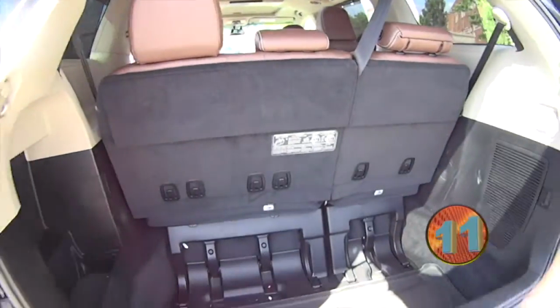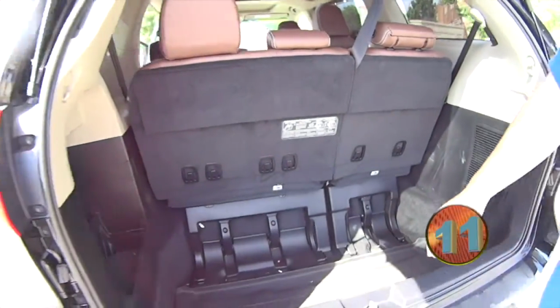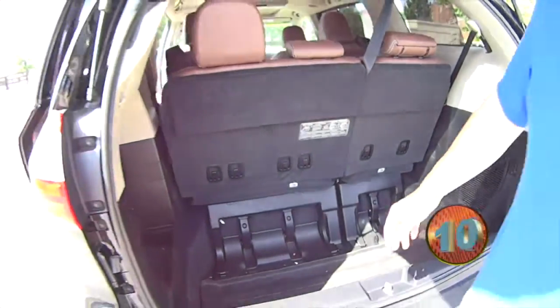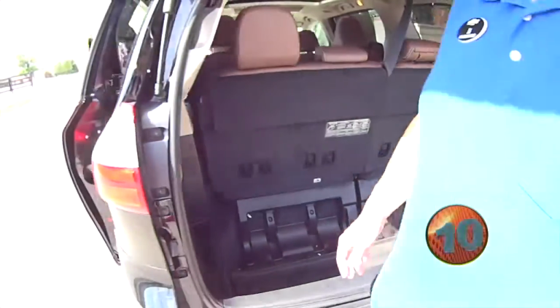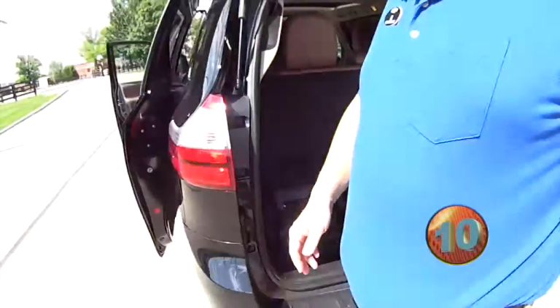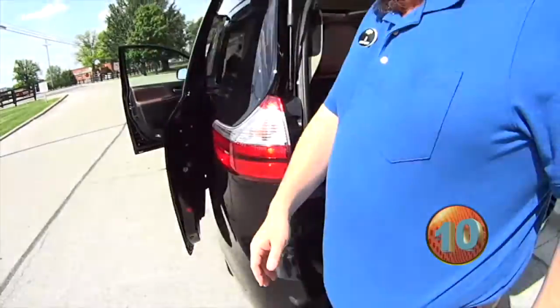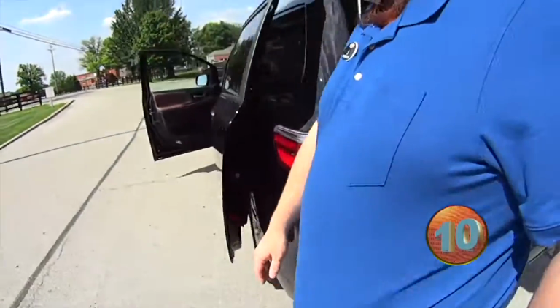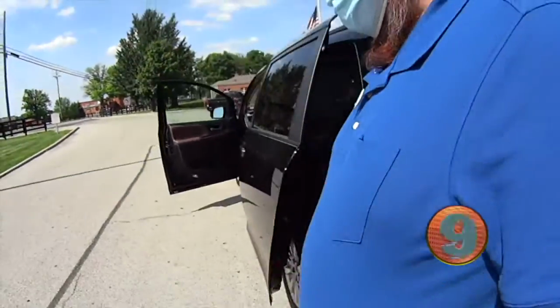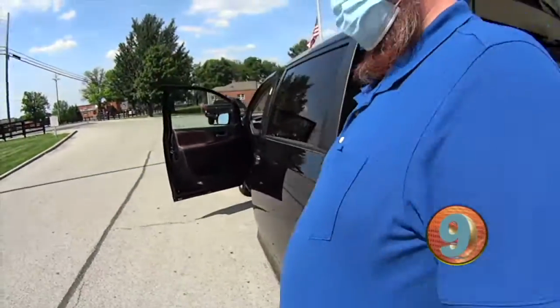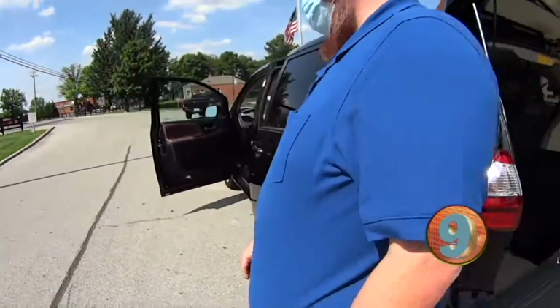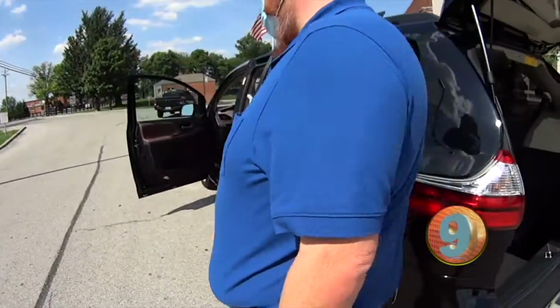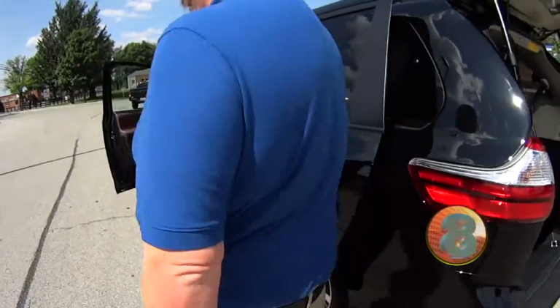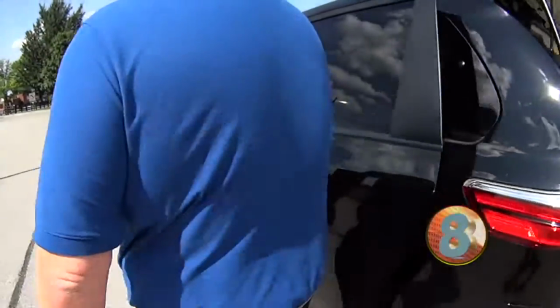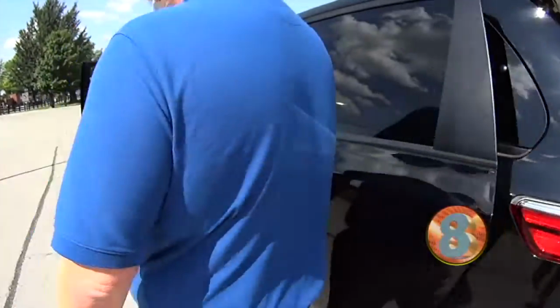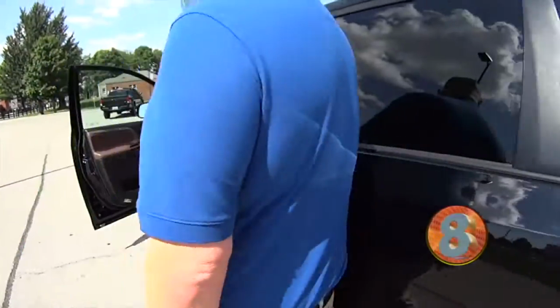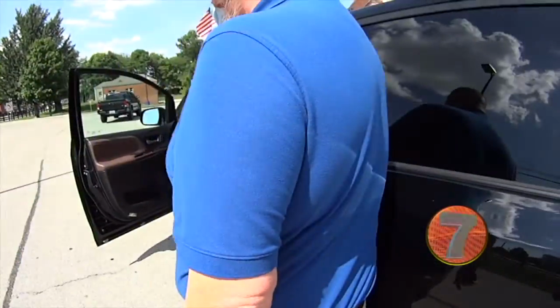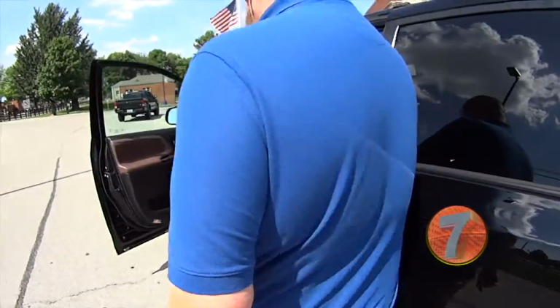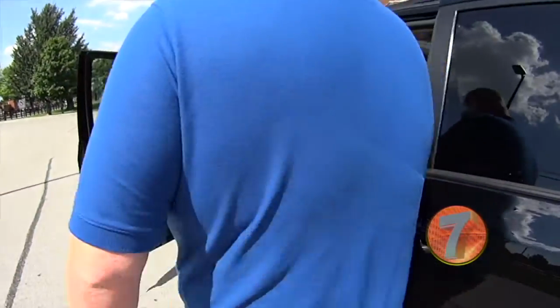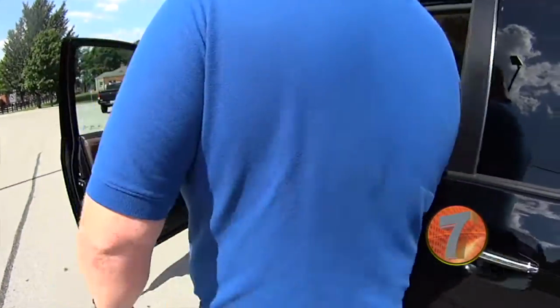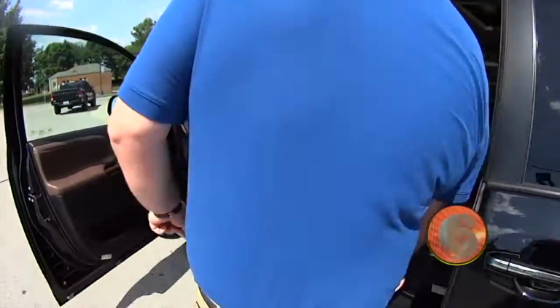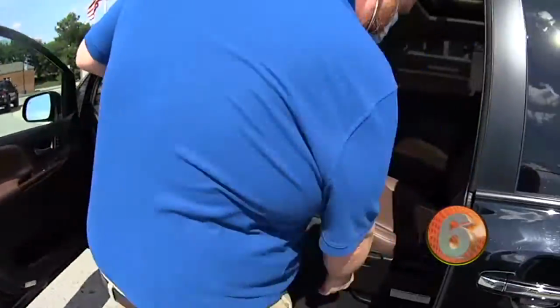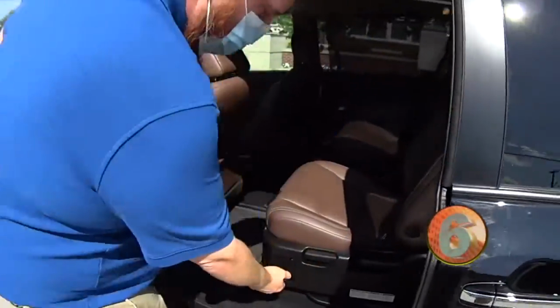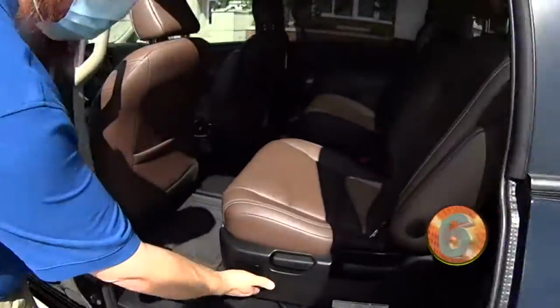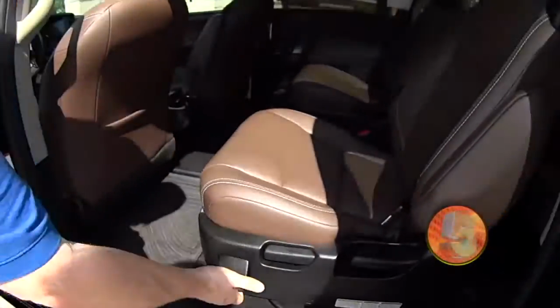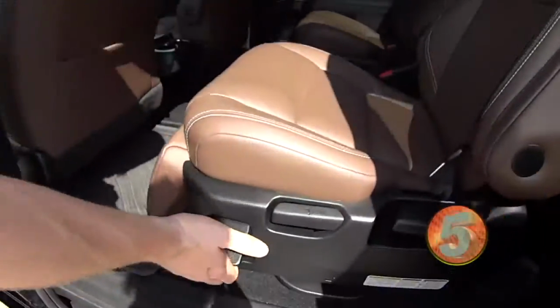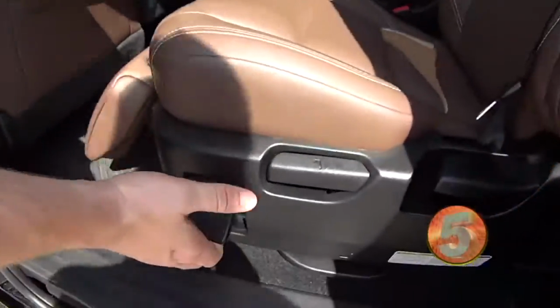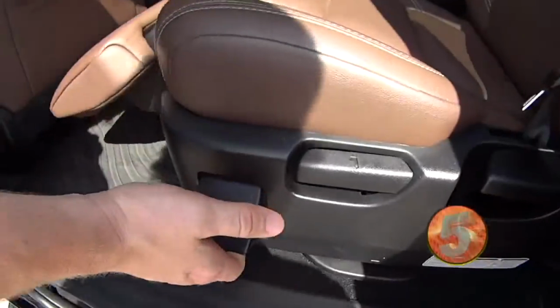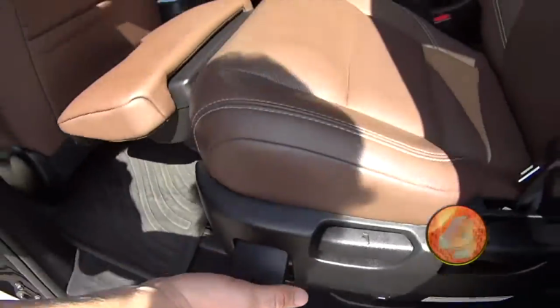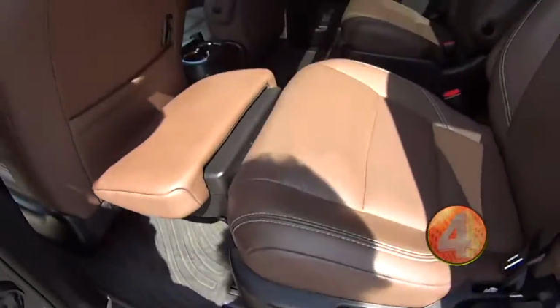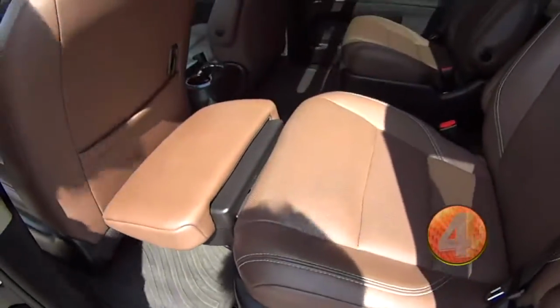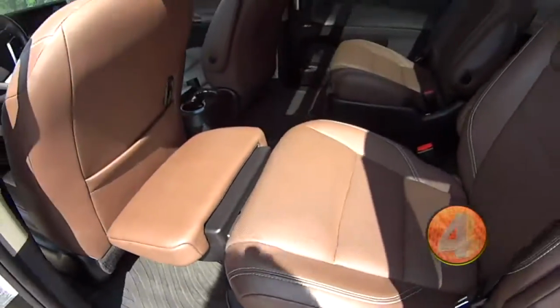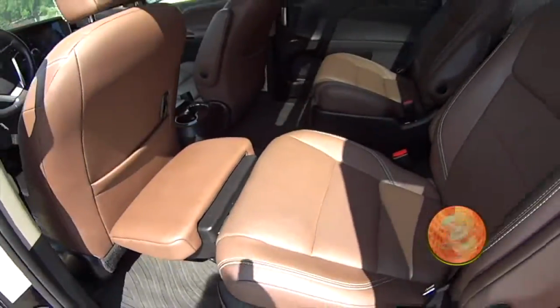We'll move around to the side so you can see the captain's chairs in the middle, which also have a cool feature — nice, look at that — reclining.